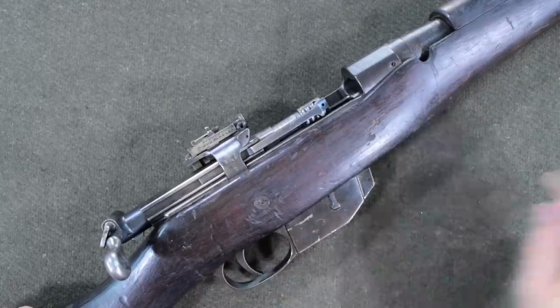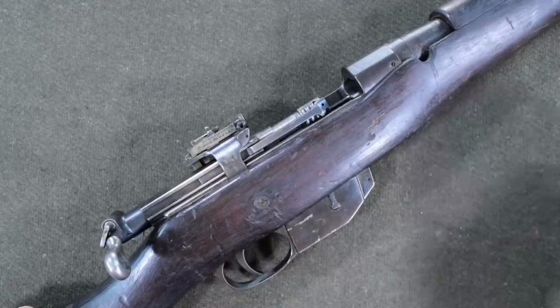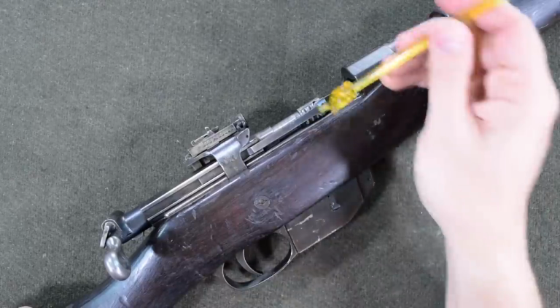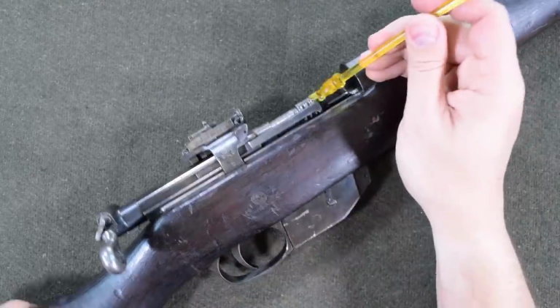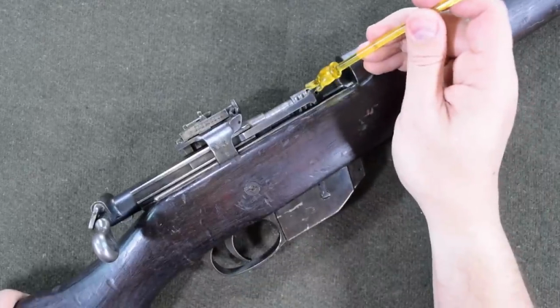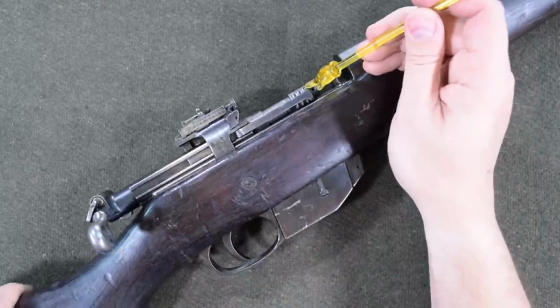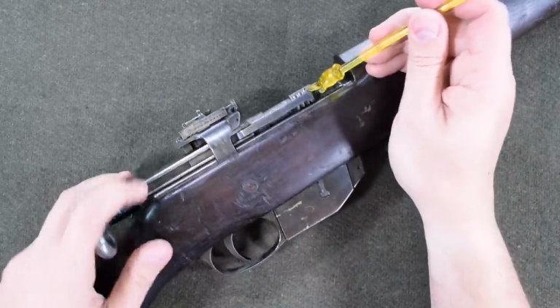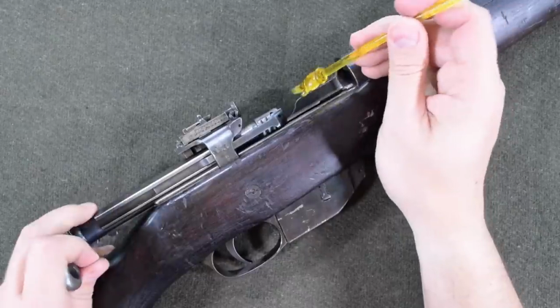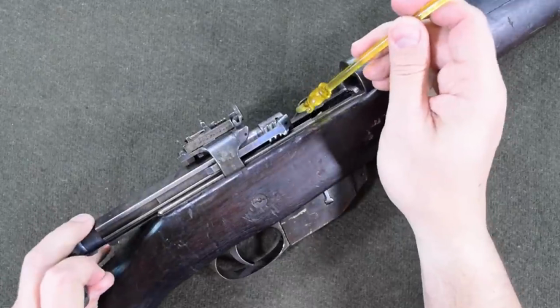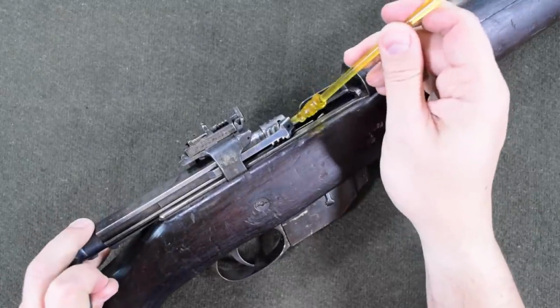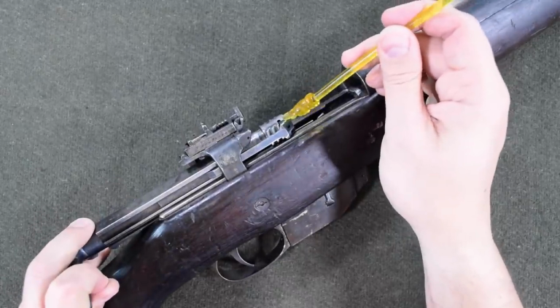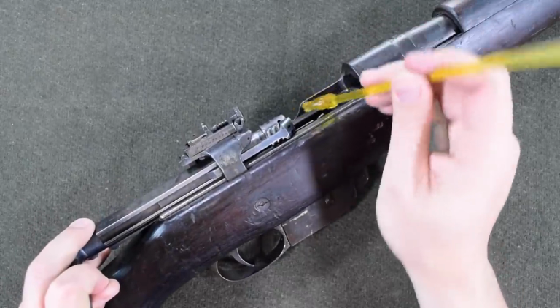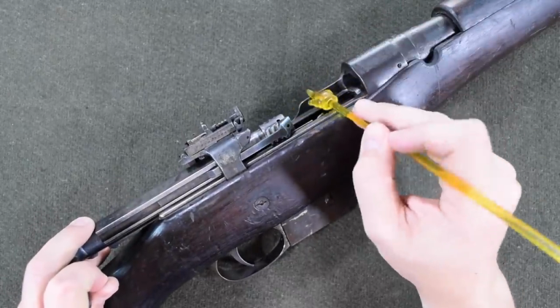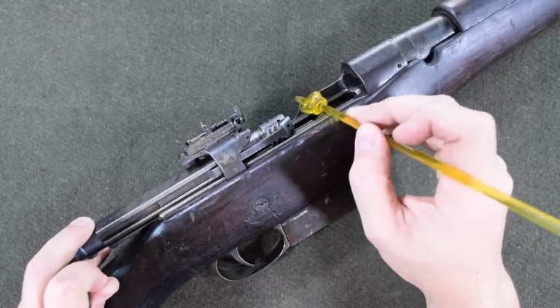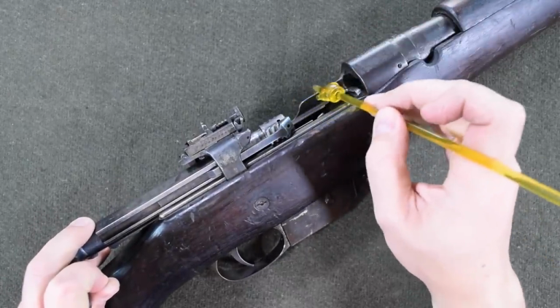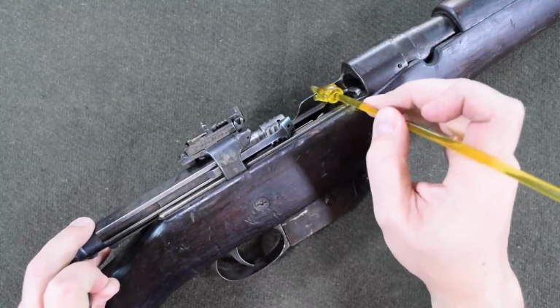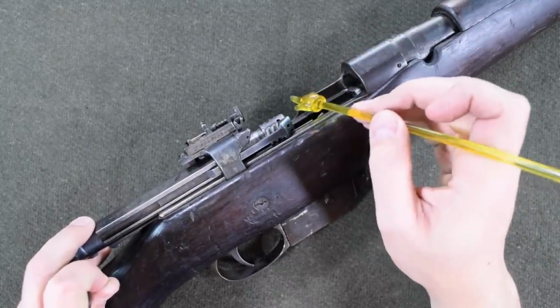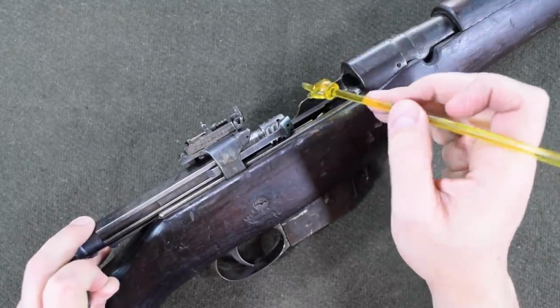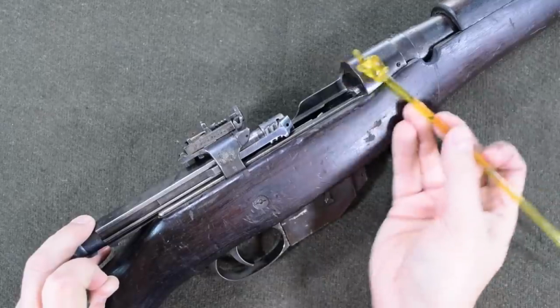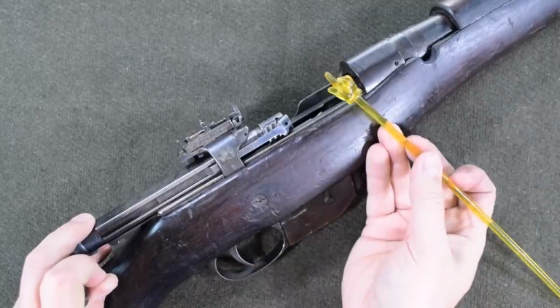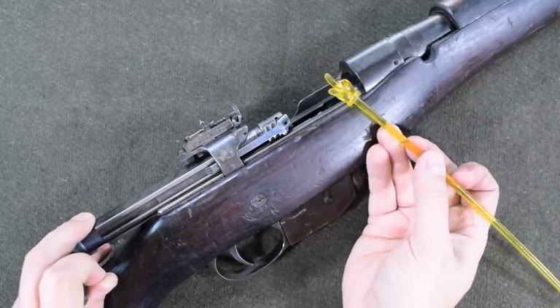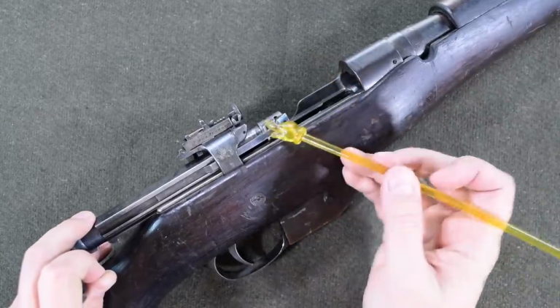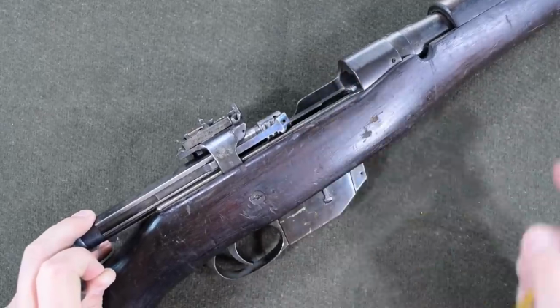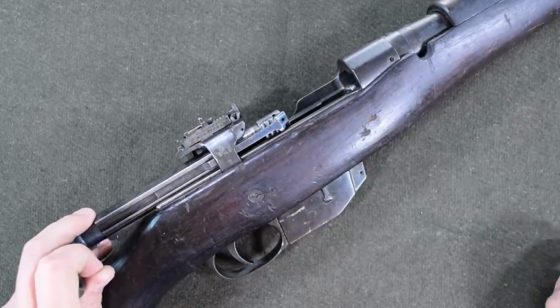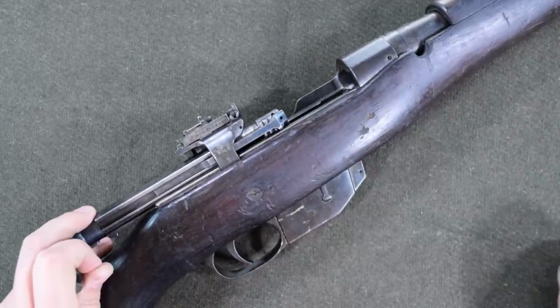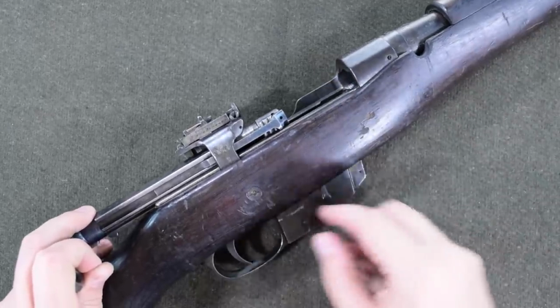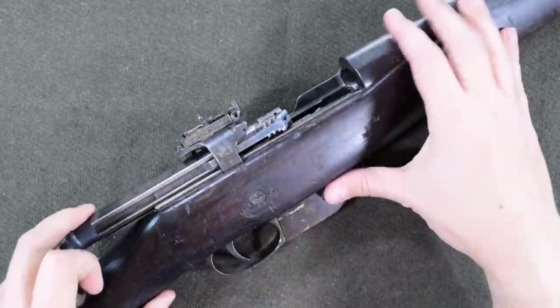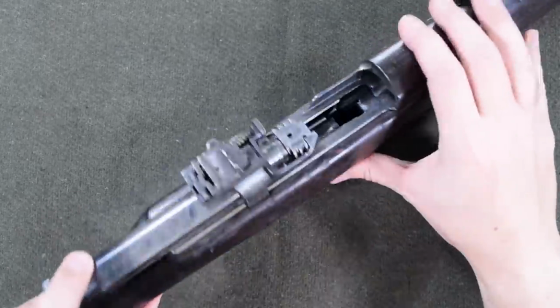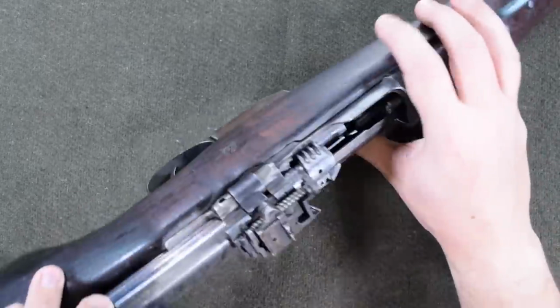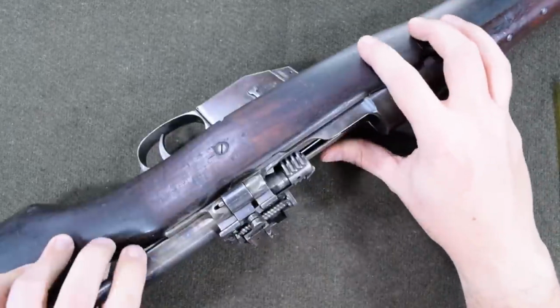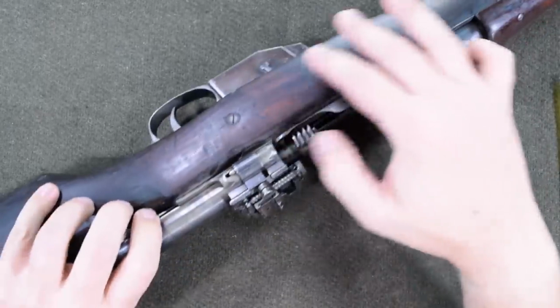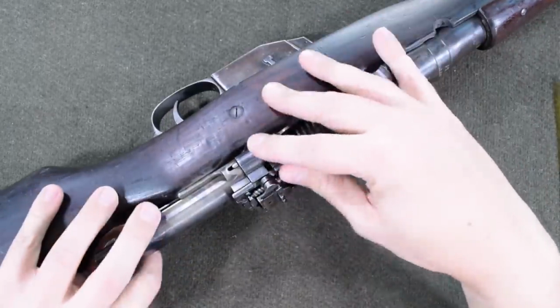If you look, we have some bolt serrations here that are parallel. They're supposed to turn 90 degrees perpendicular when the gun is closed up. Let's go ahead and get this bolt out and I'll show you more about what's going on.